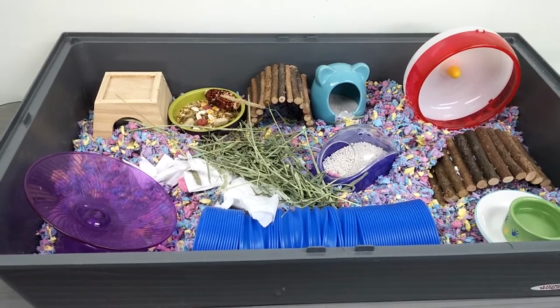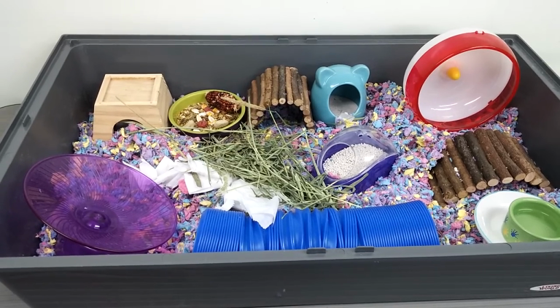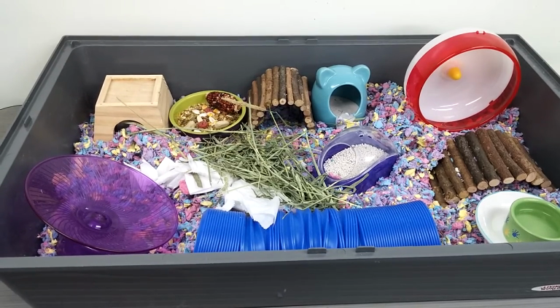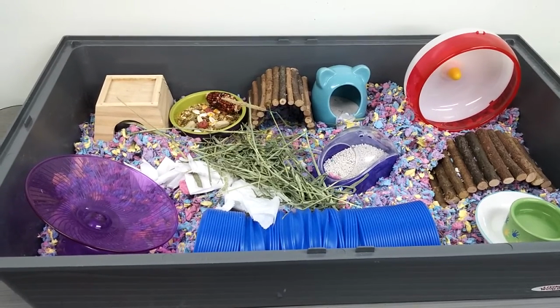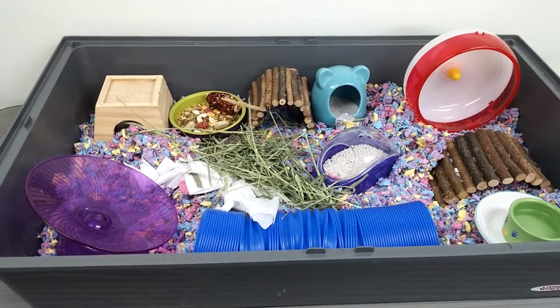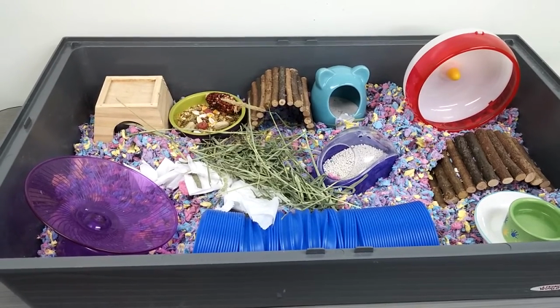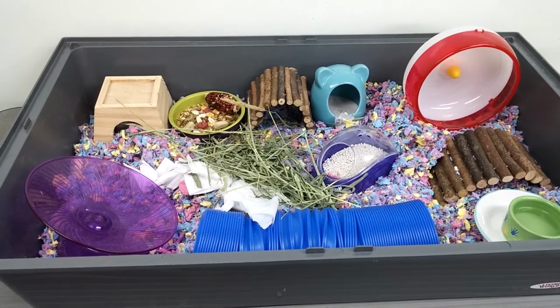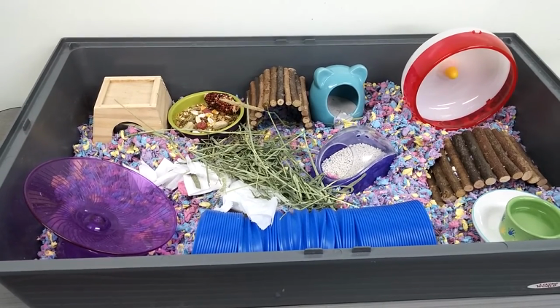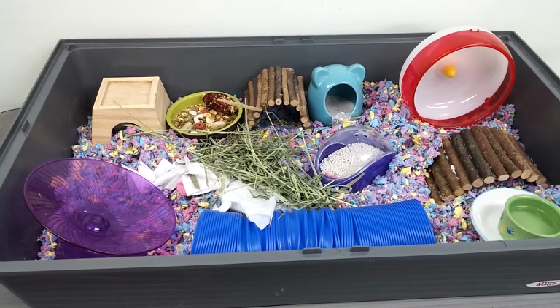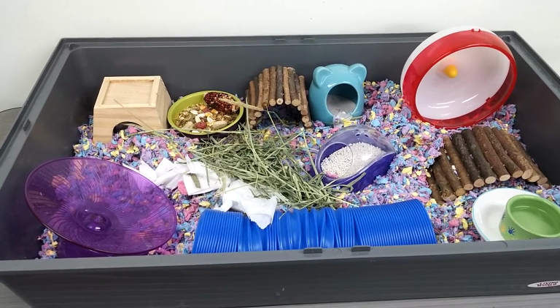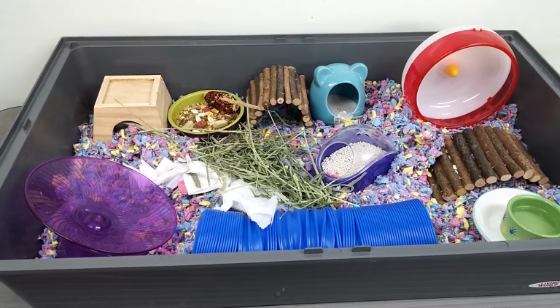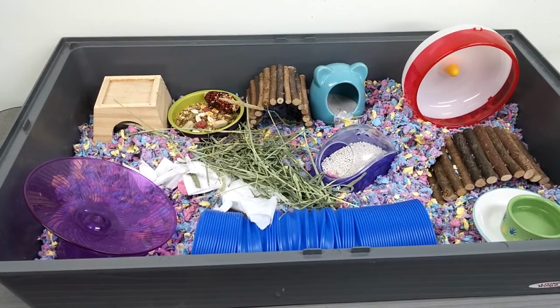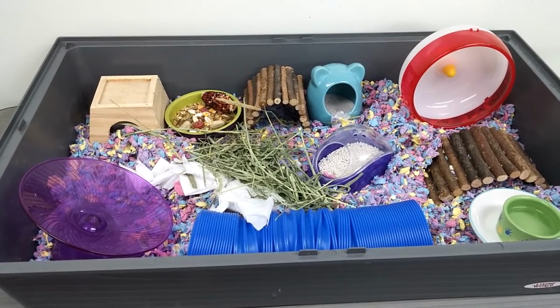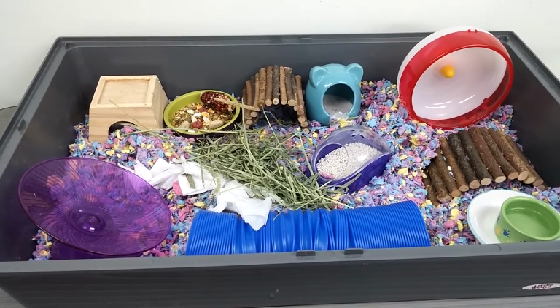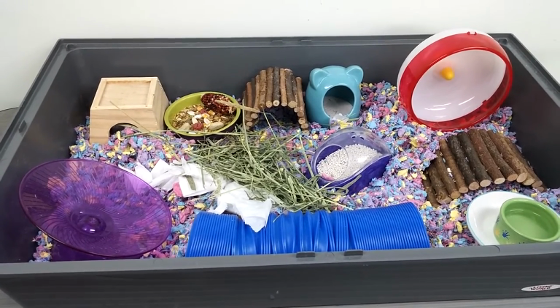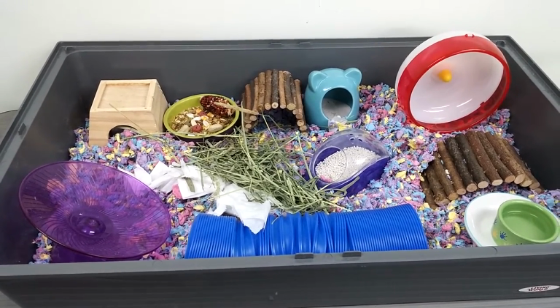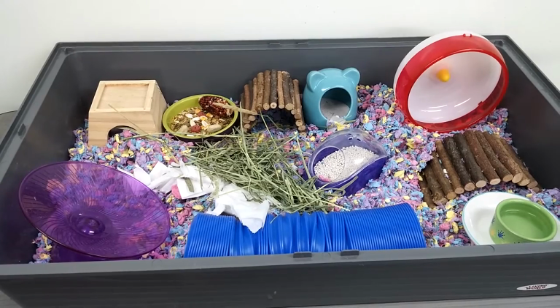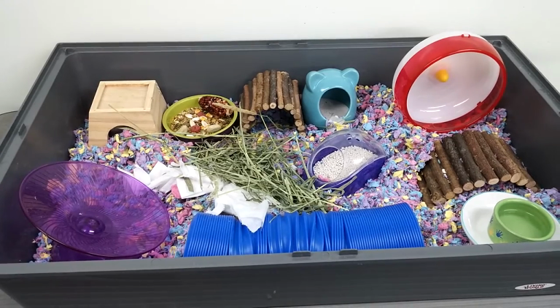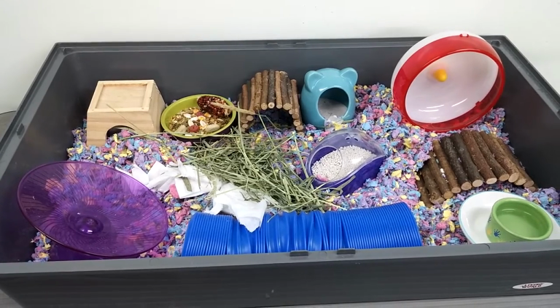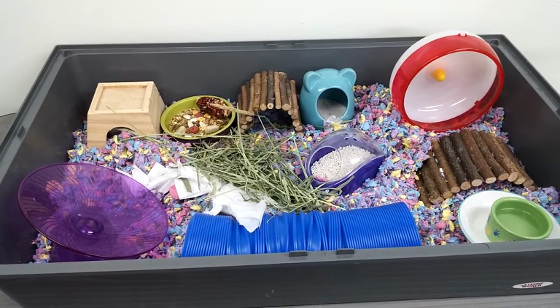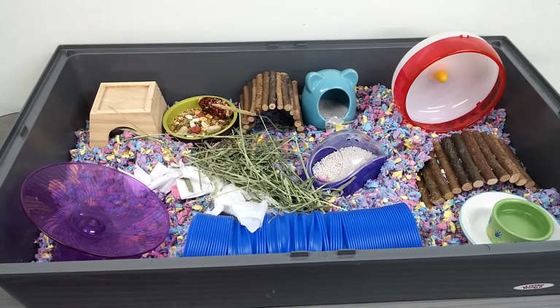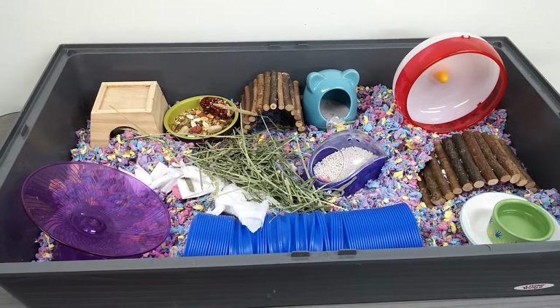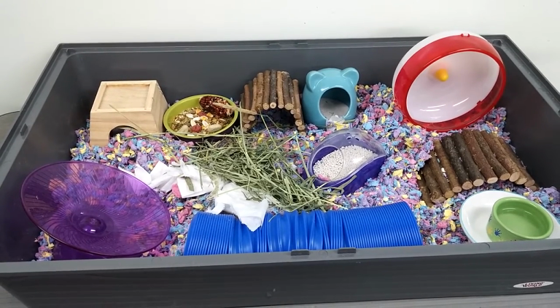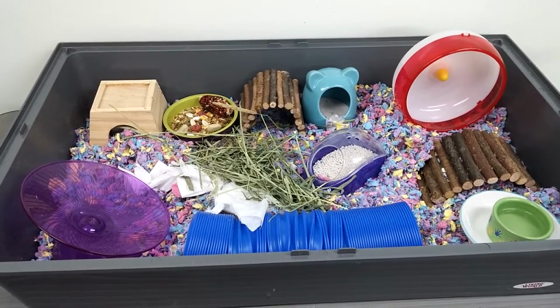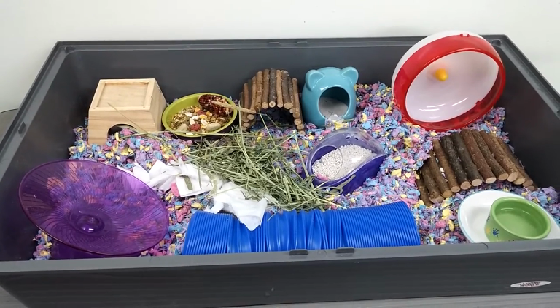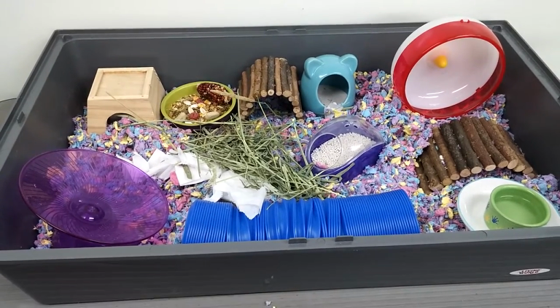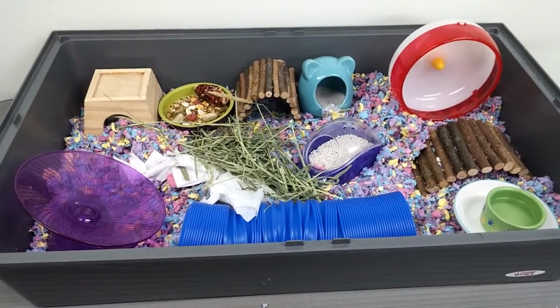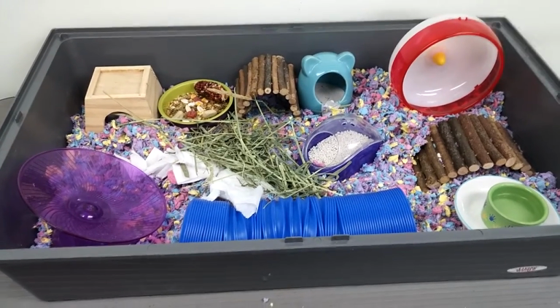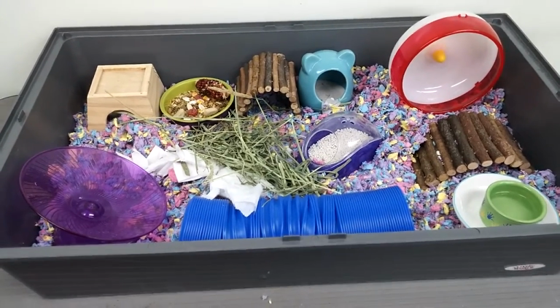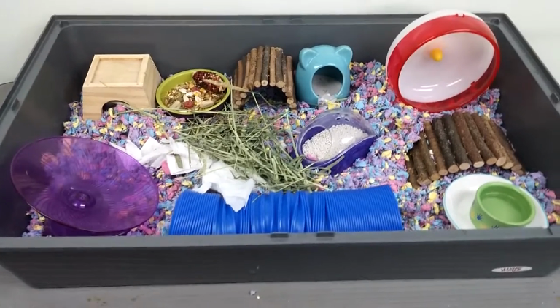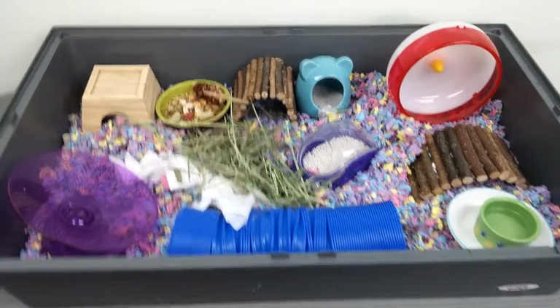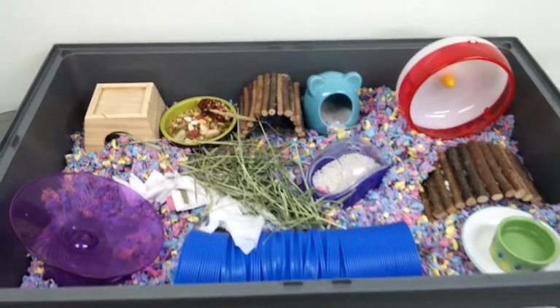Hi, Lava Pets here. I just cleaned out Blizzard's cage. Blizzard is my dwarf hamster and he's gonna go in there and check it out.